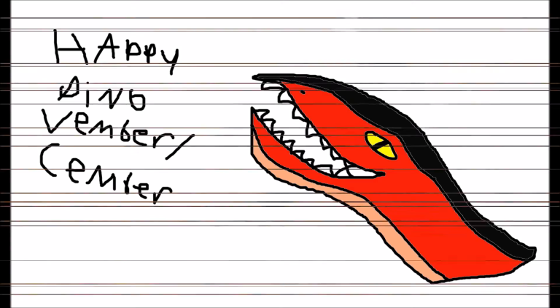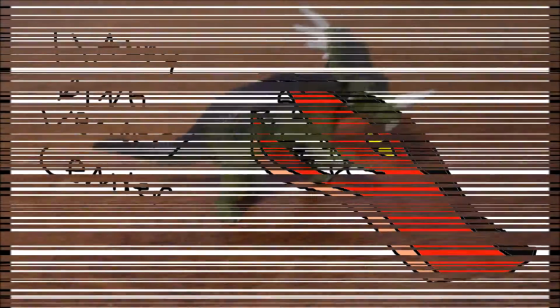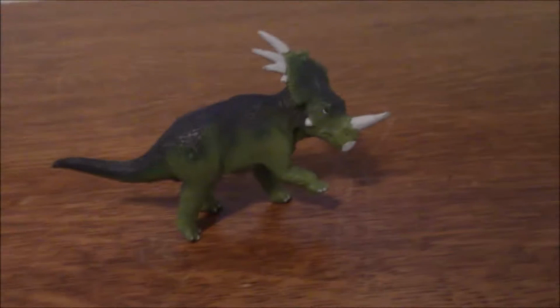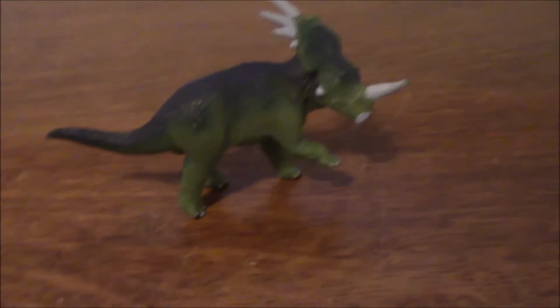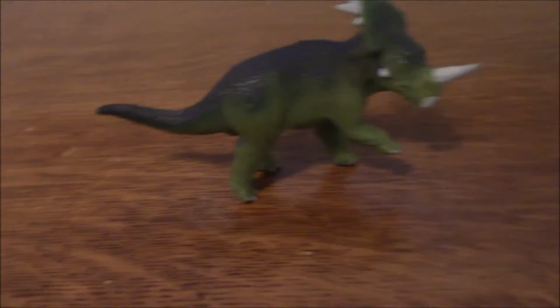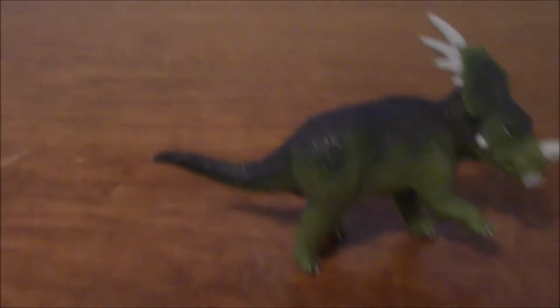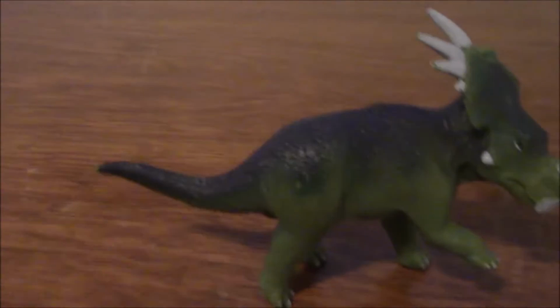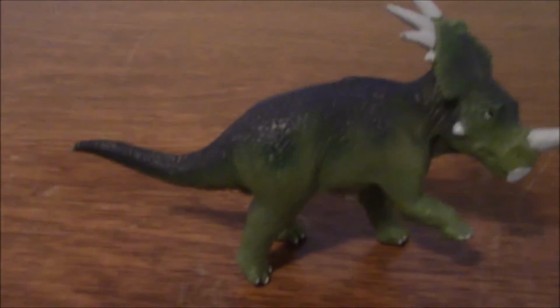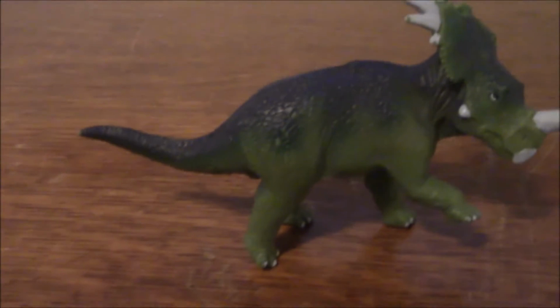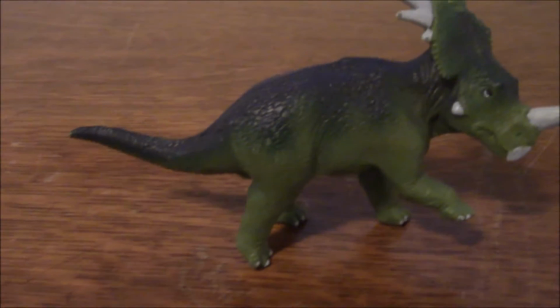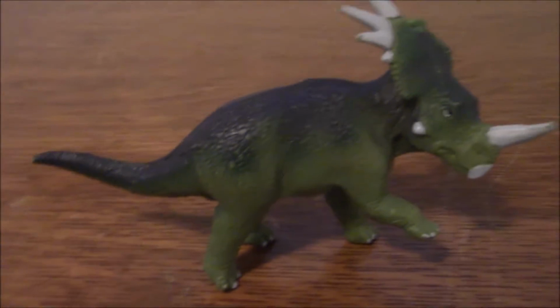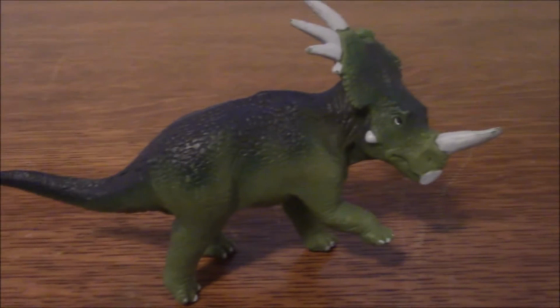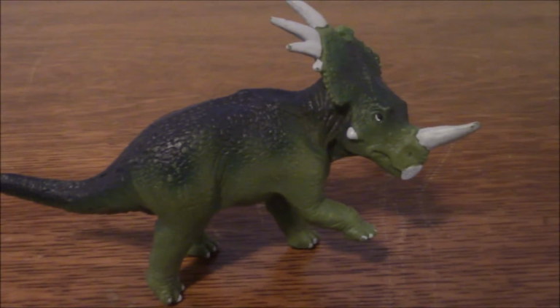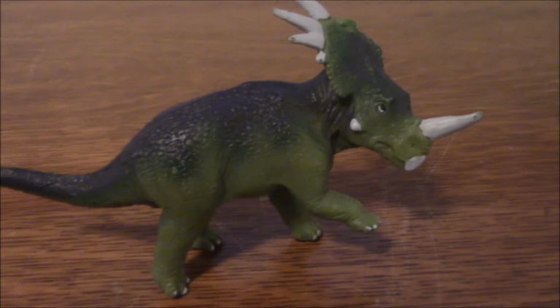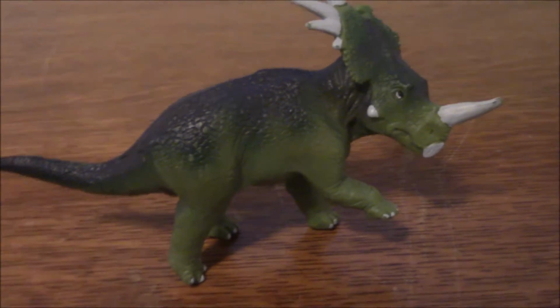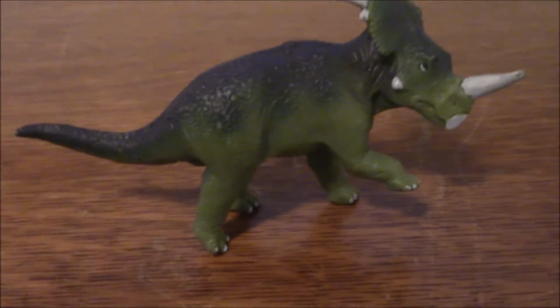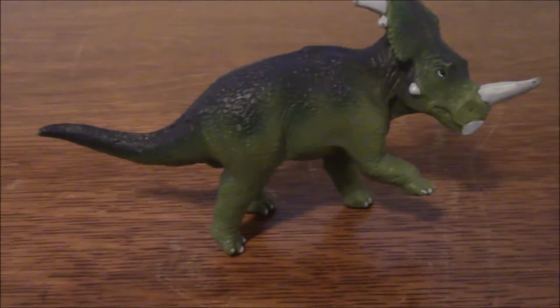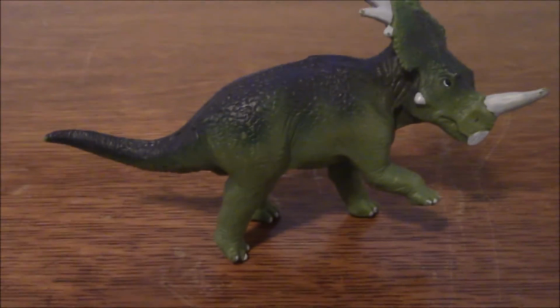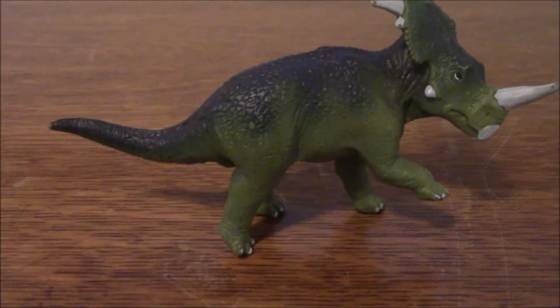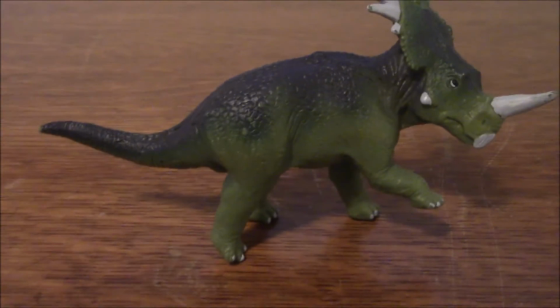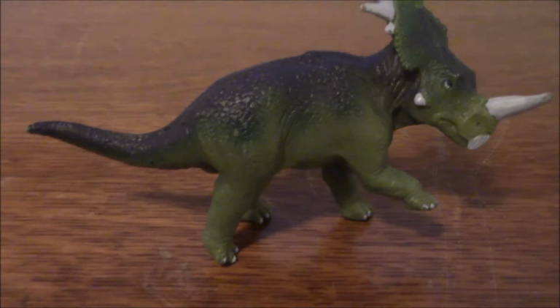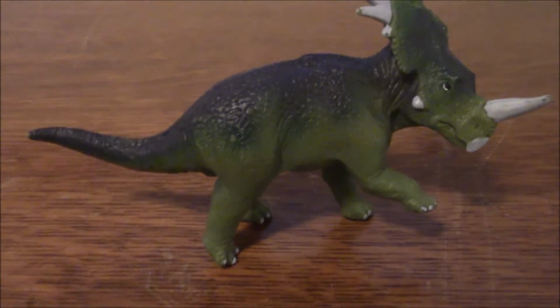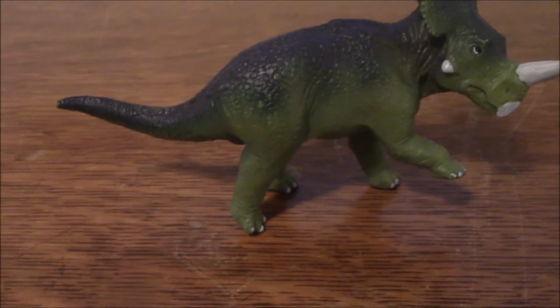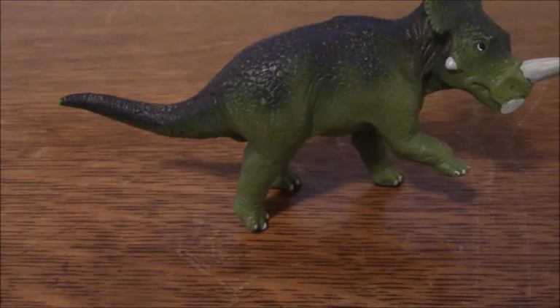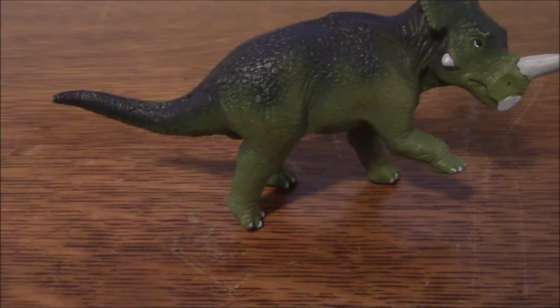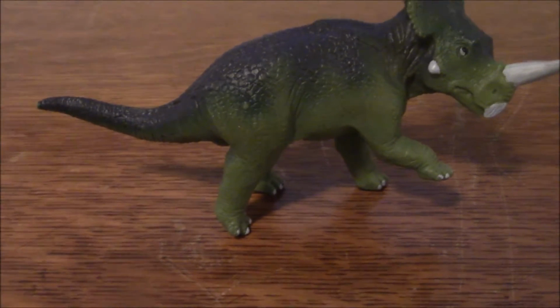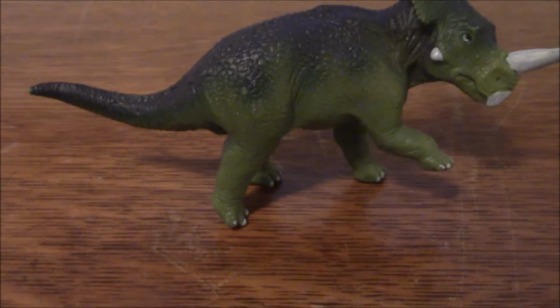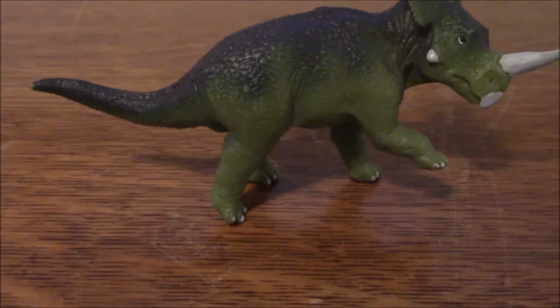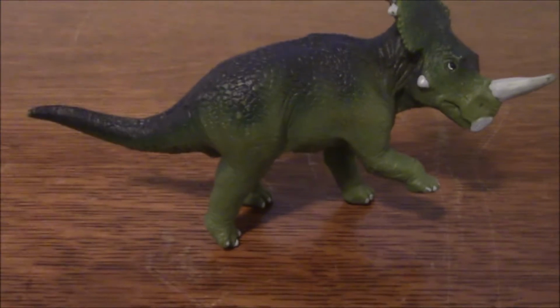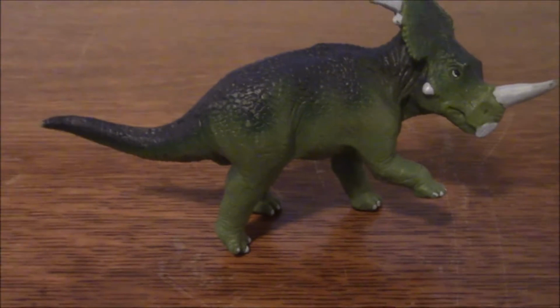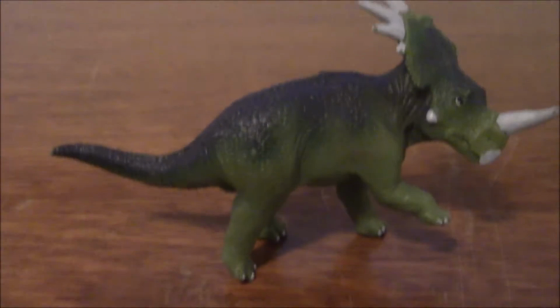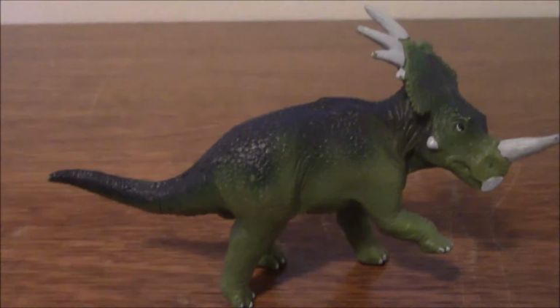Hey guys, welcome back to another review. Today we are taking a look at the 1998 Safari Limited Storakosaurus, the last figure from the estate sale, and the only one I got from the second building.